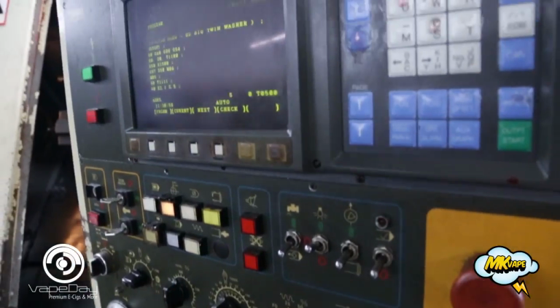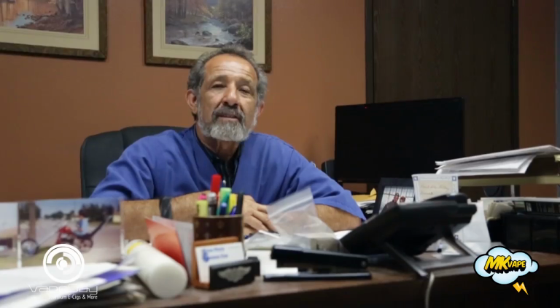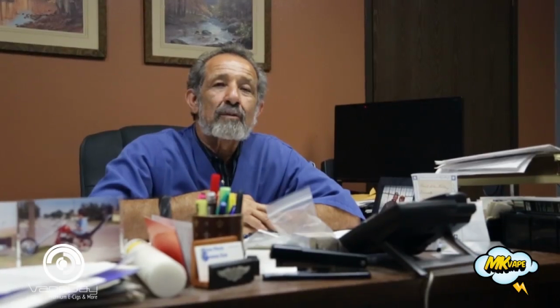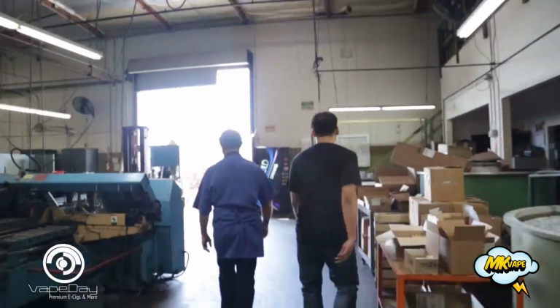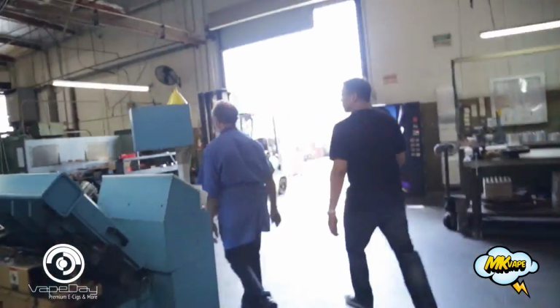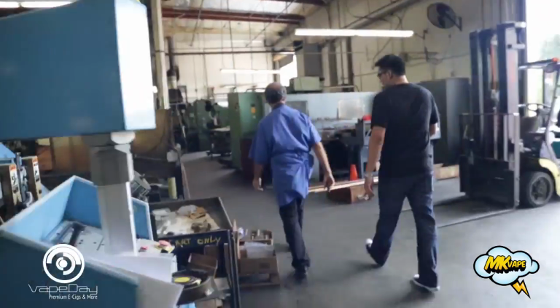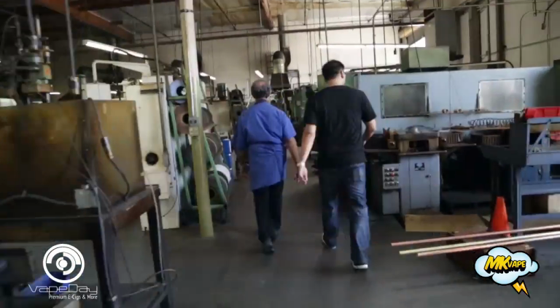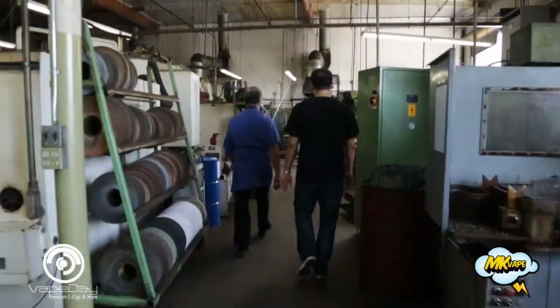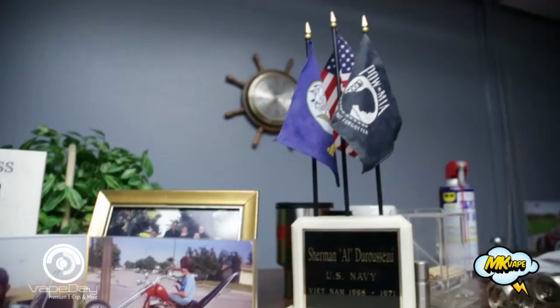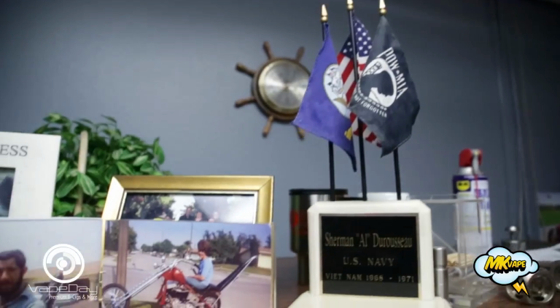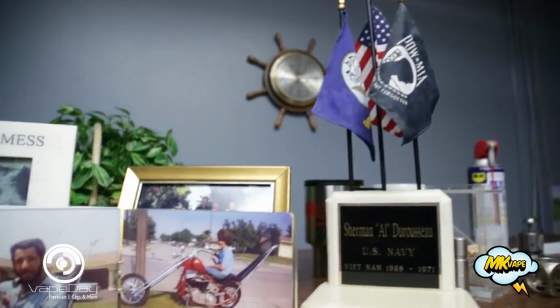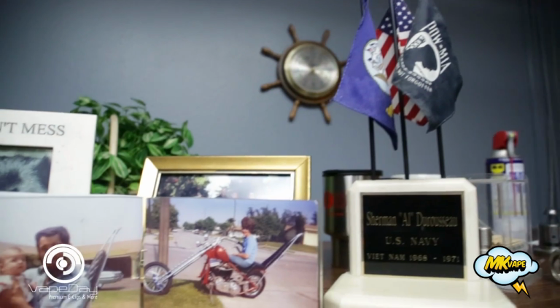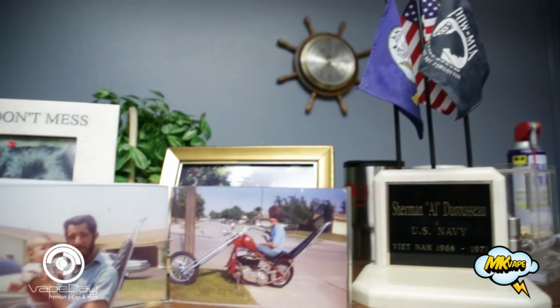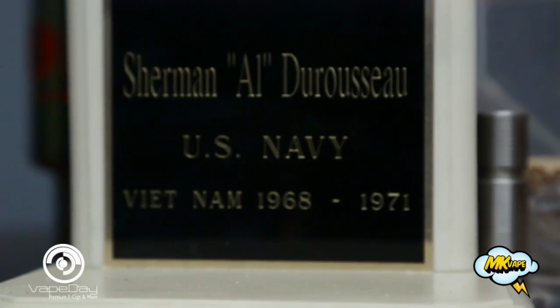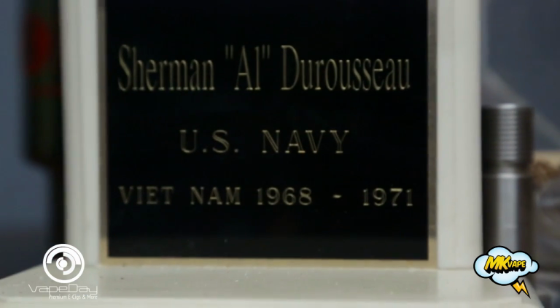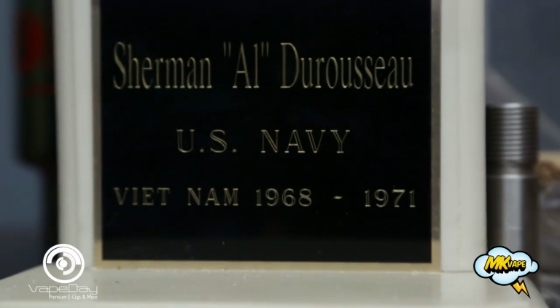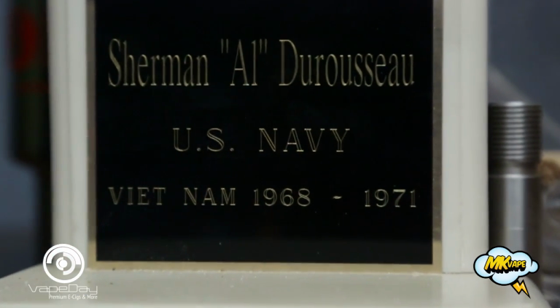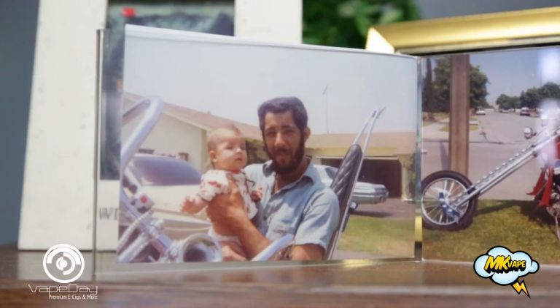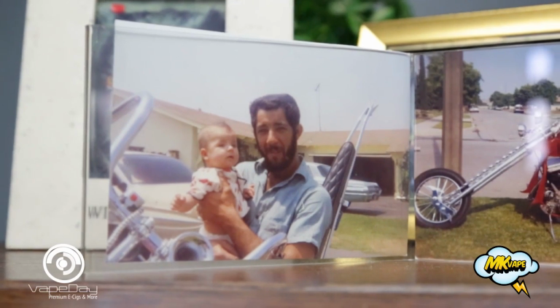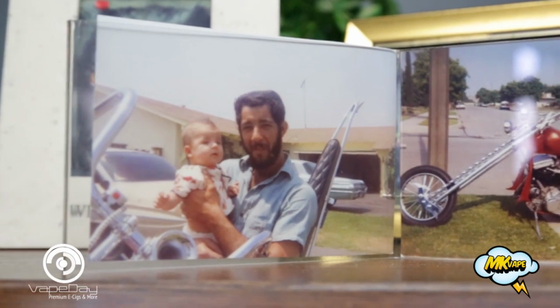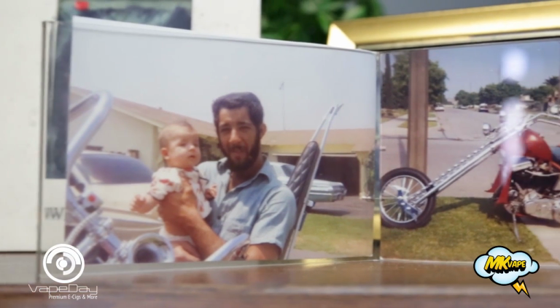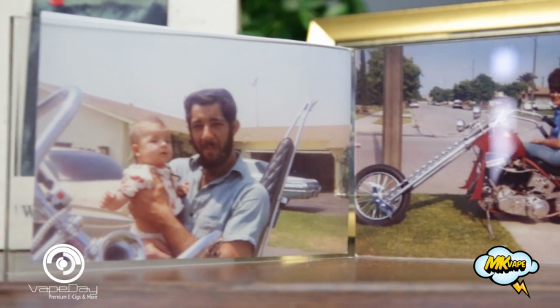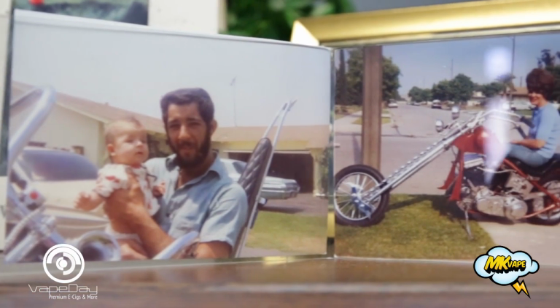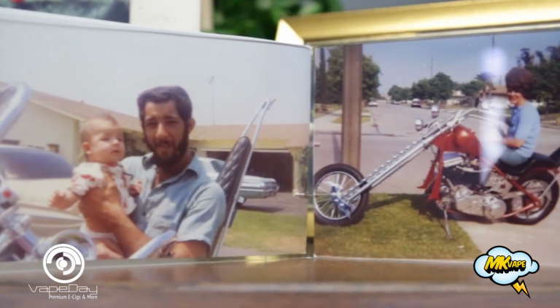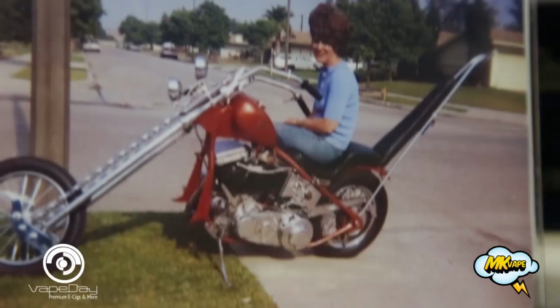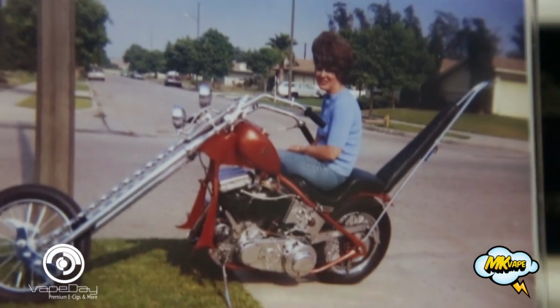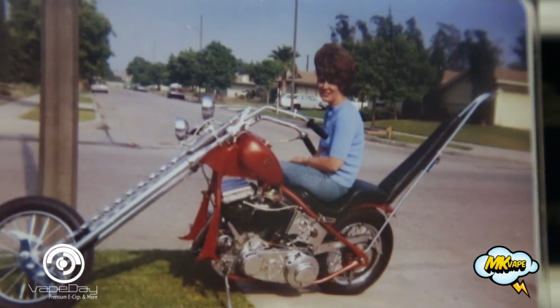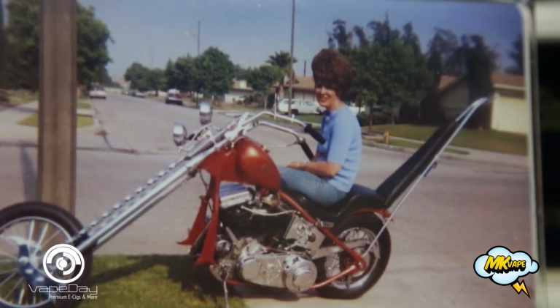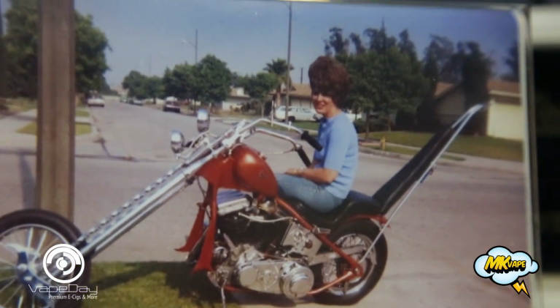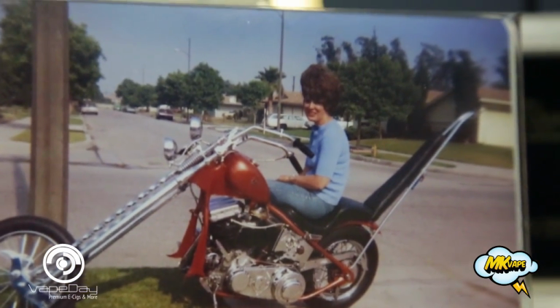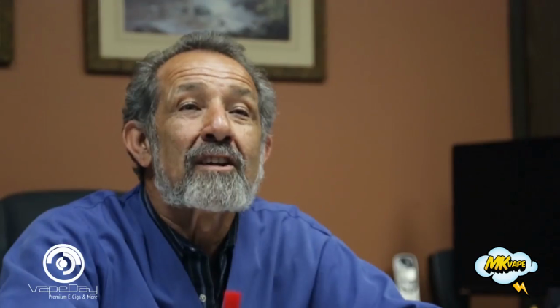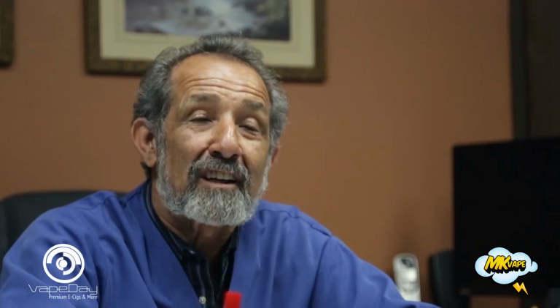My name is Al DeRusso. I was born and raised in a small town called Ville Platte, Louisiana. Joined the Navy. I was in the Navy for four years. Did a tour in Vietnam. Came out. I met my wife in Long Beach, California and been here ever since.